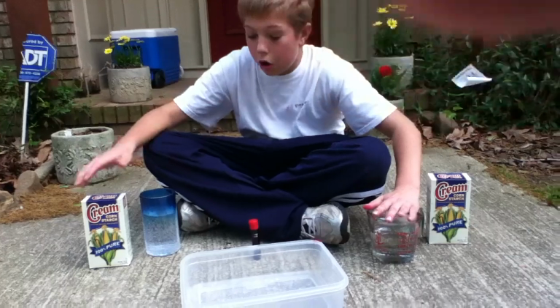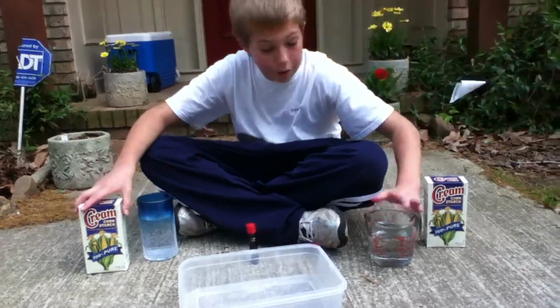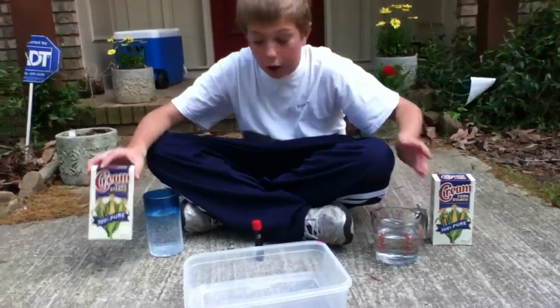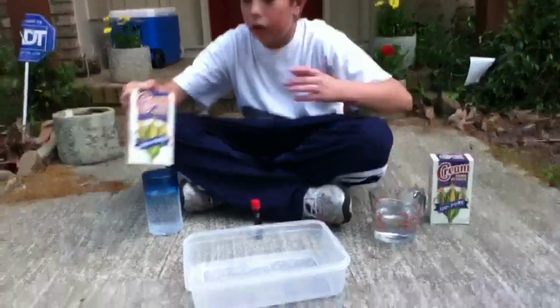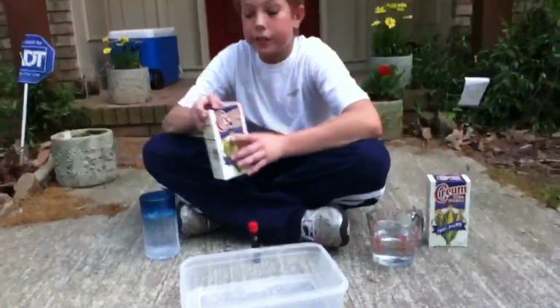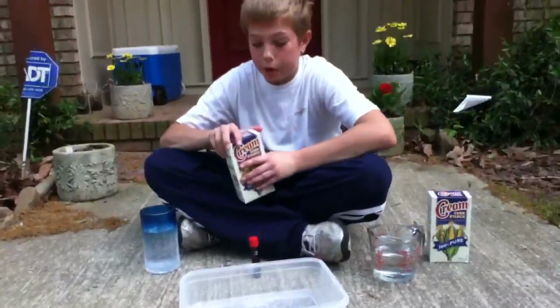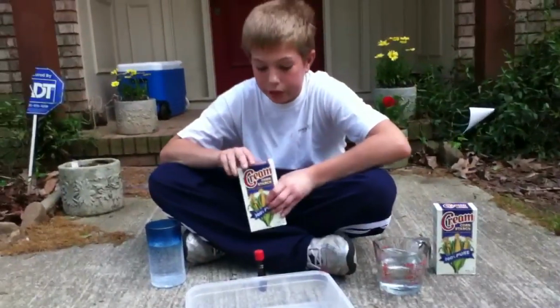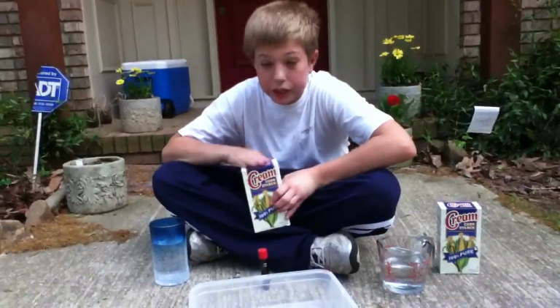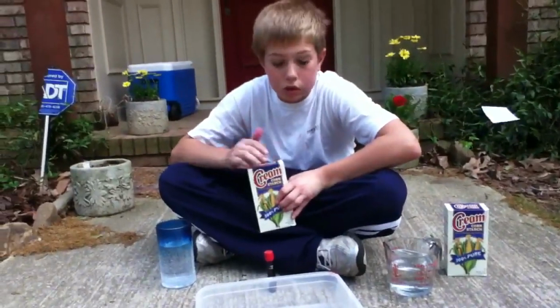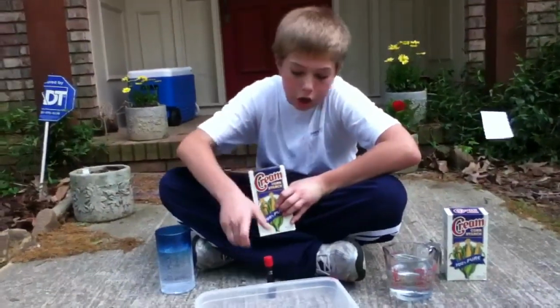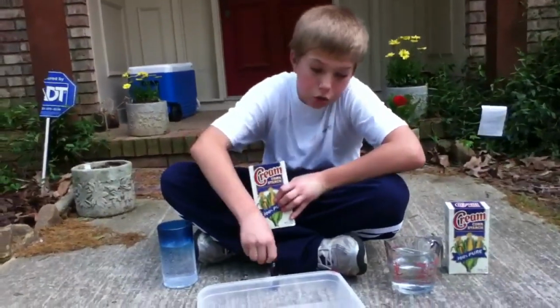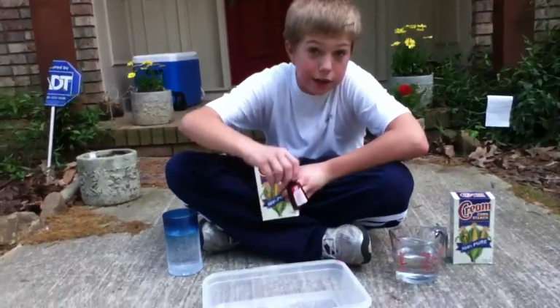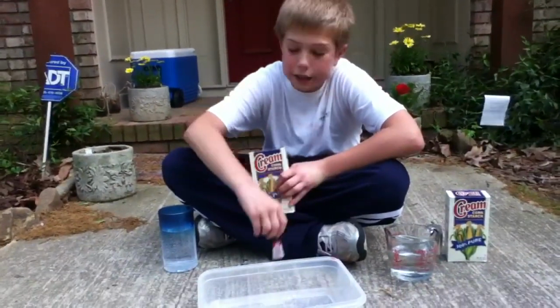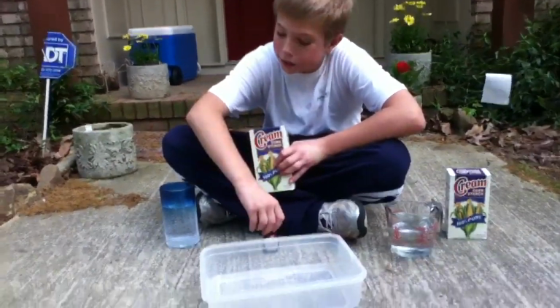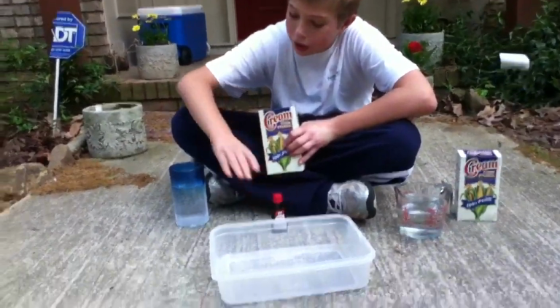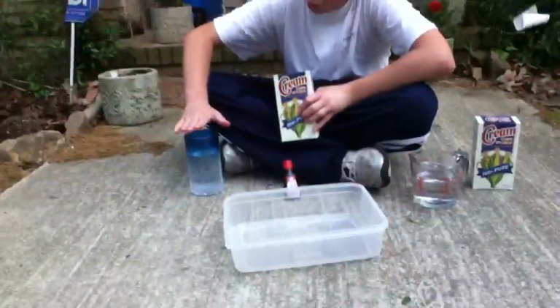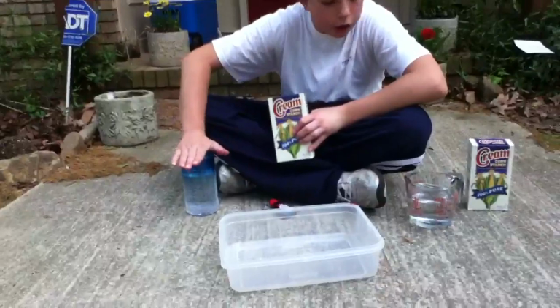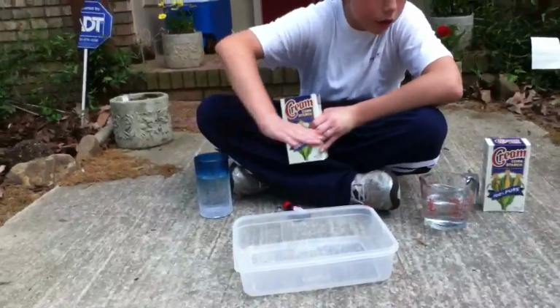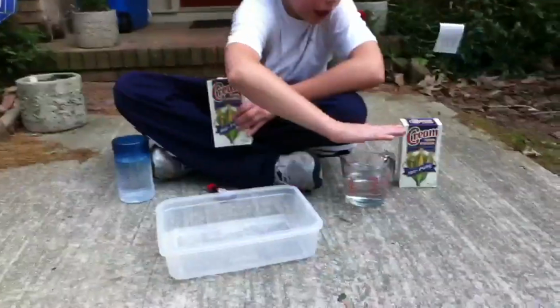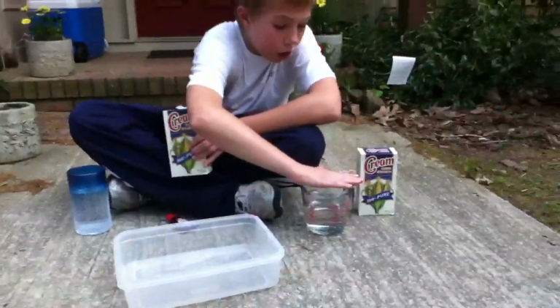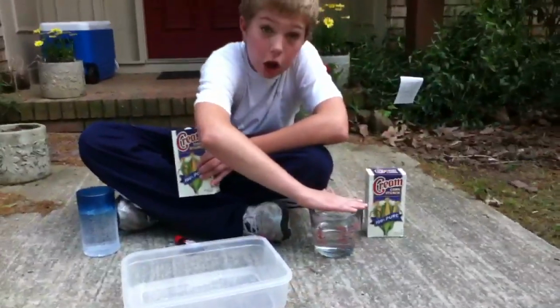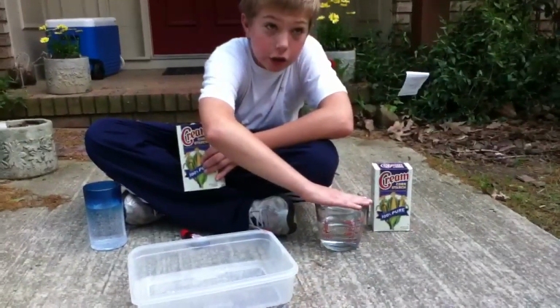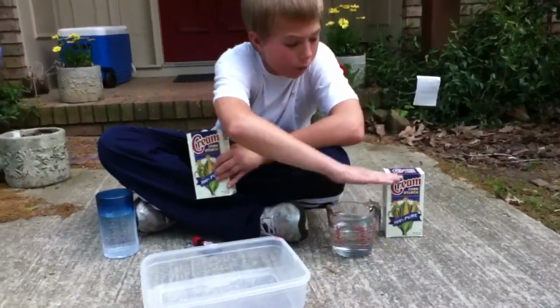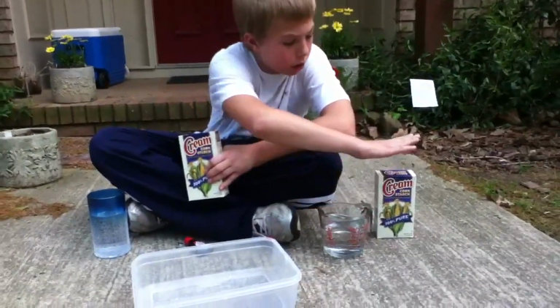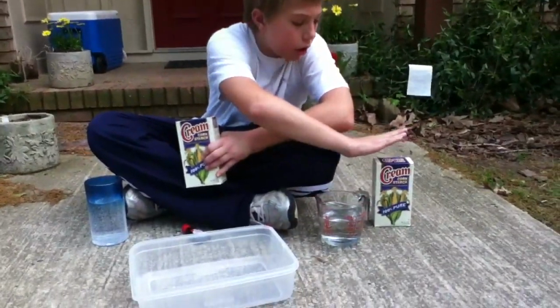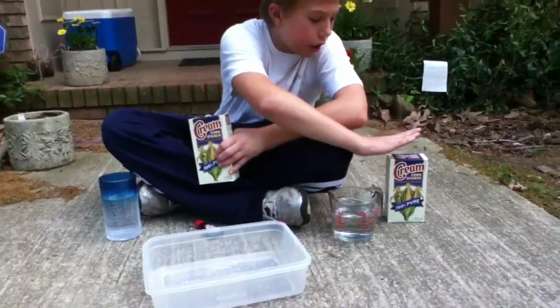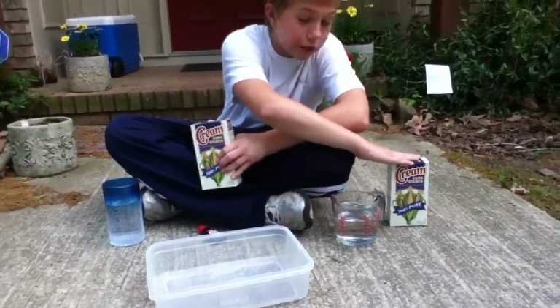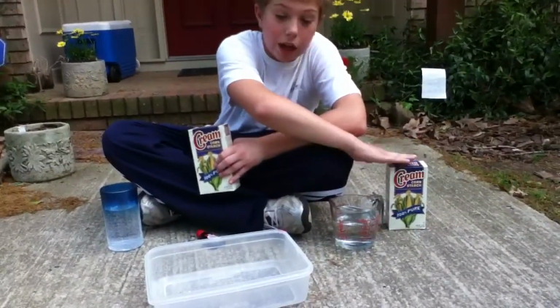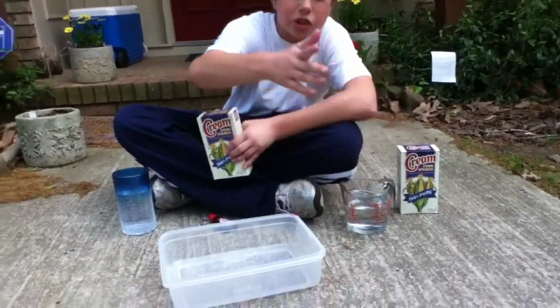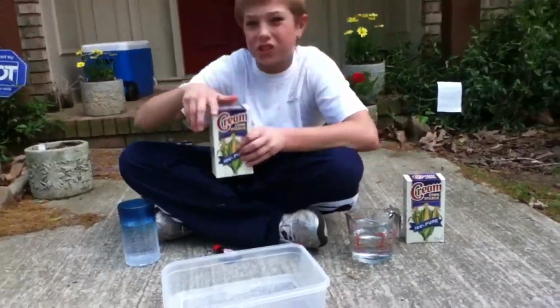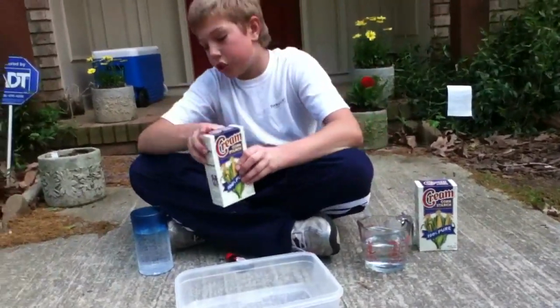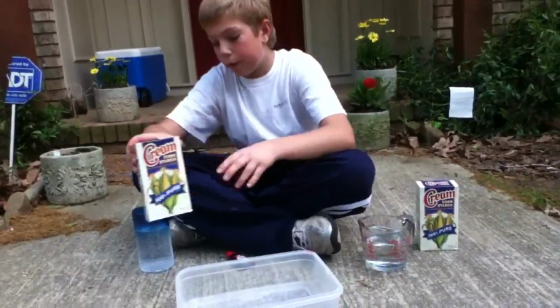For this experiment, you'll need cornstarch, red dye, water, another cup of water, and as much cornstarch as you want.